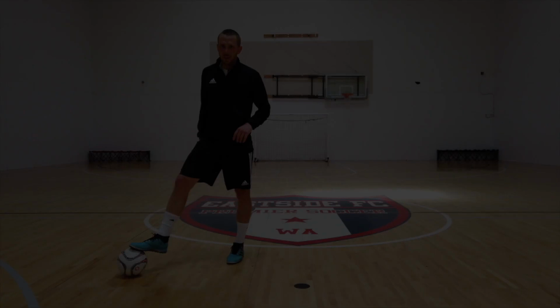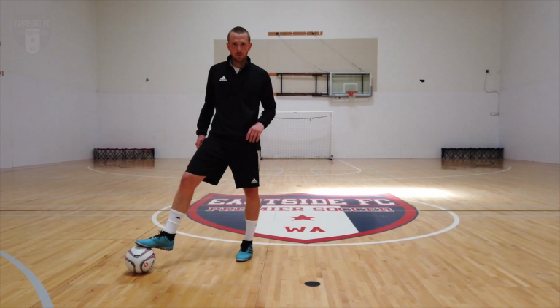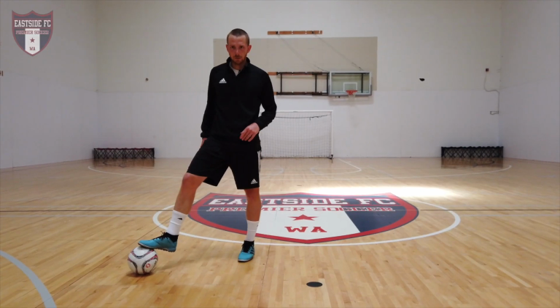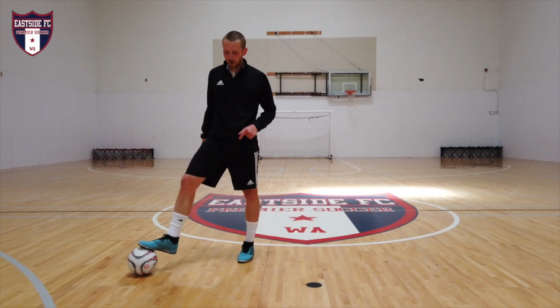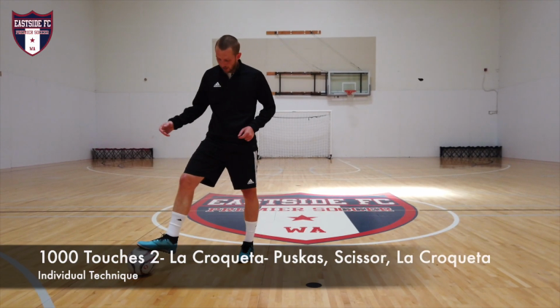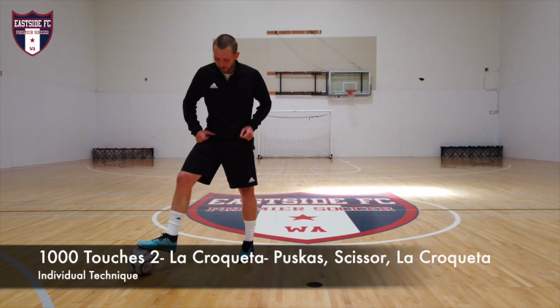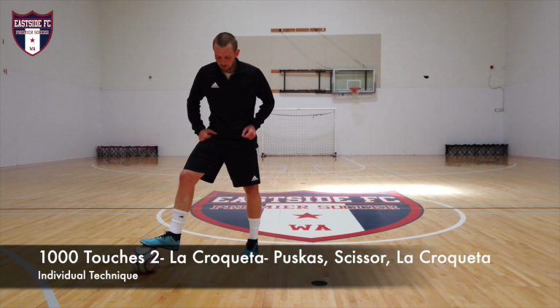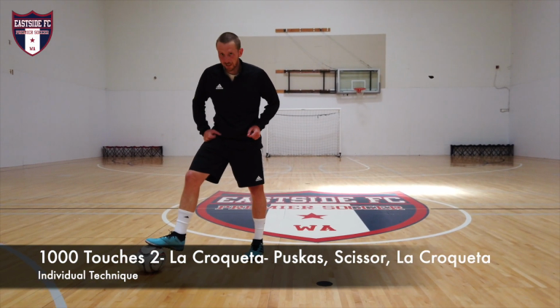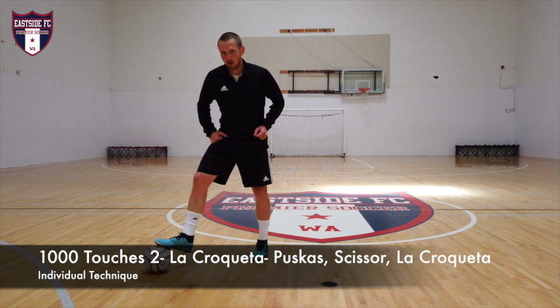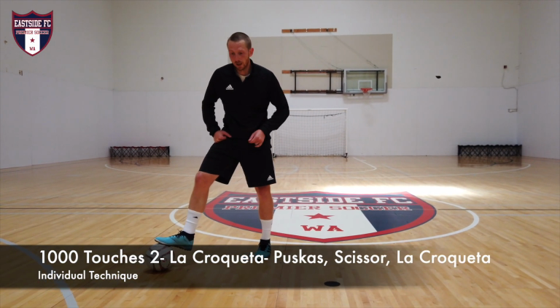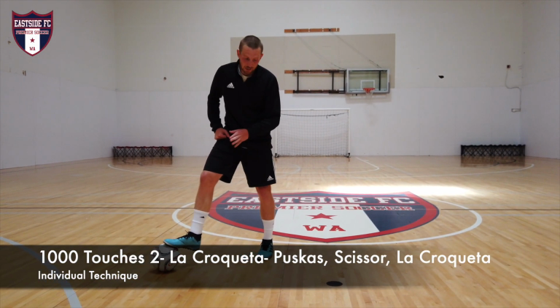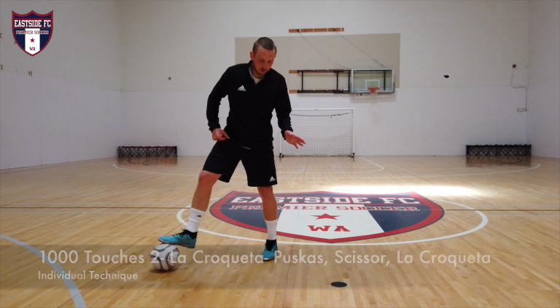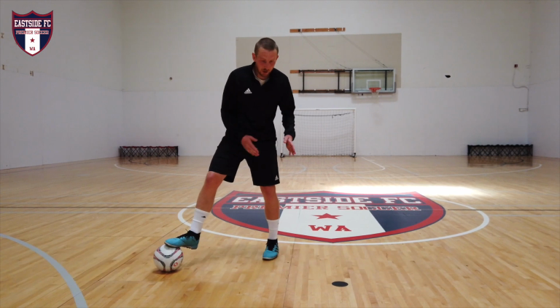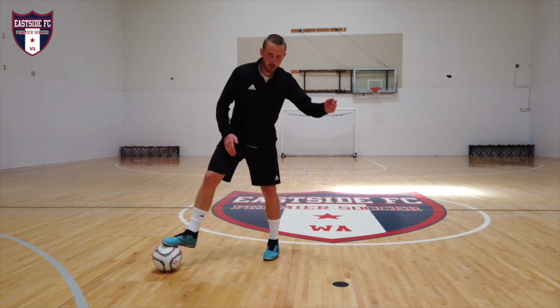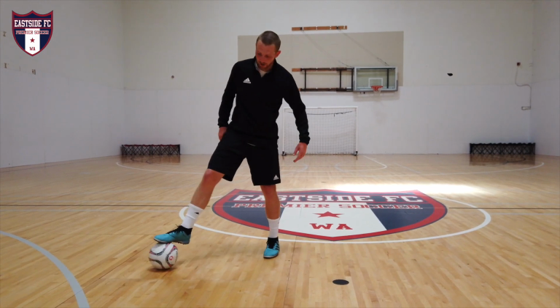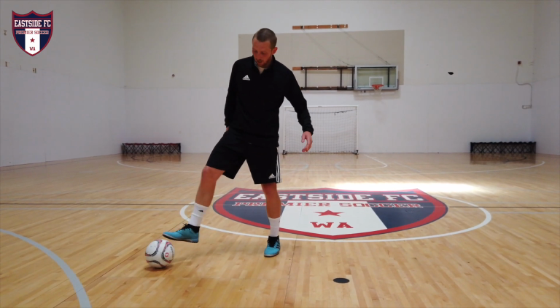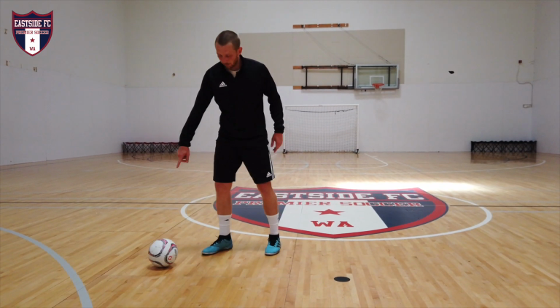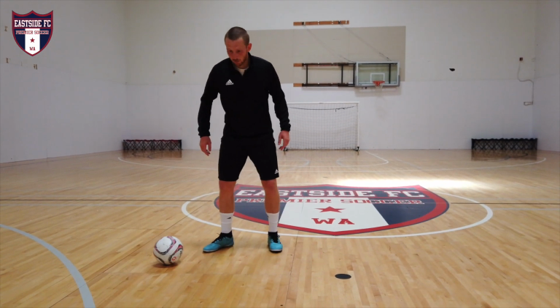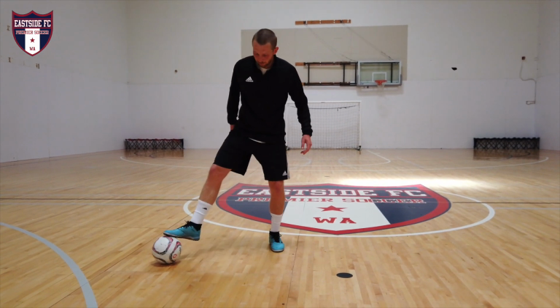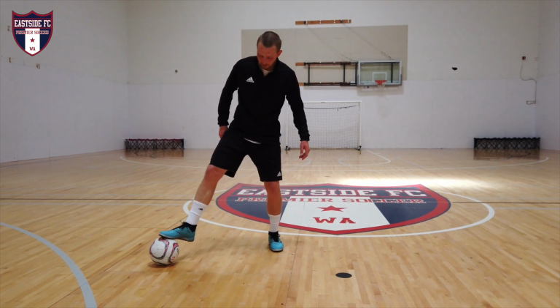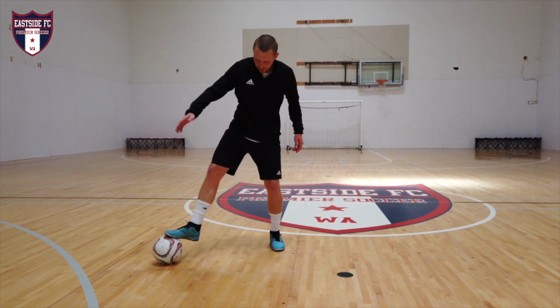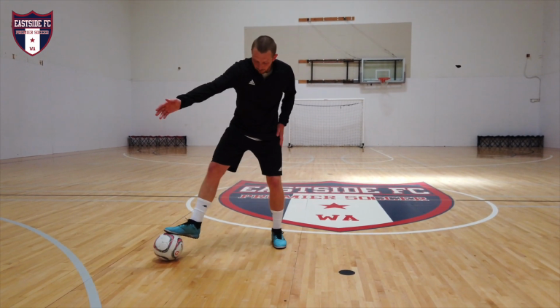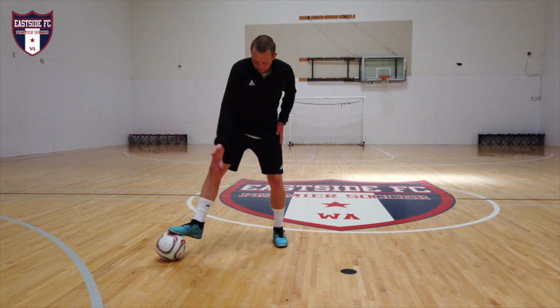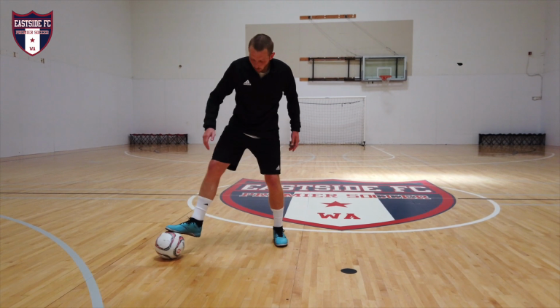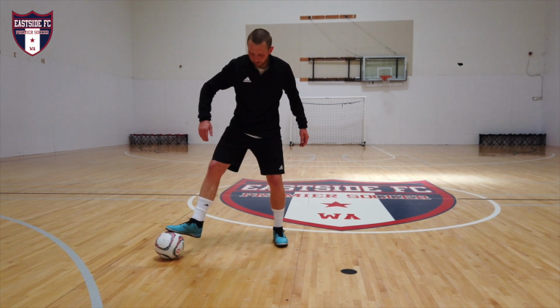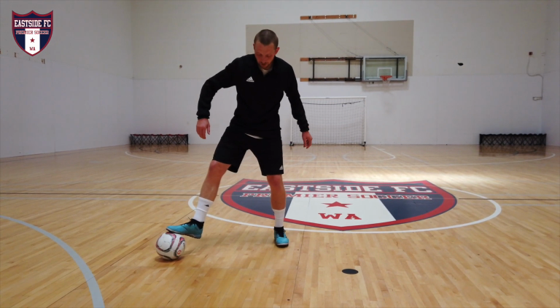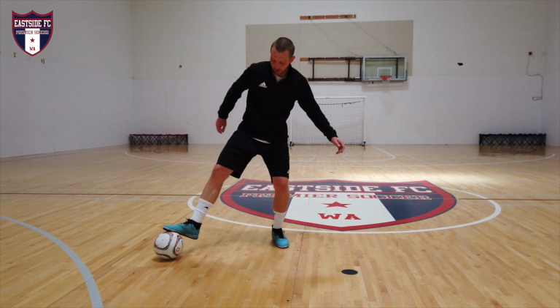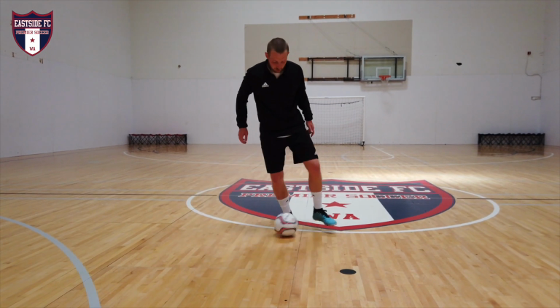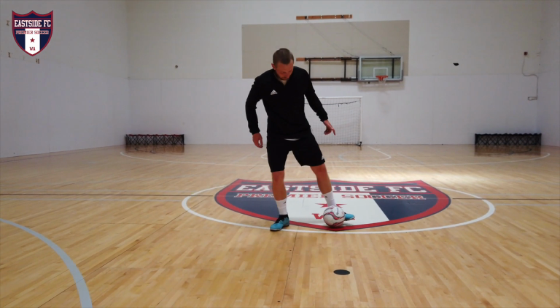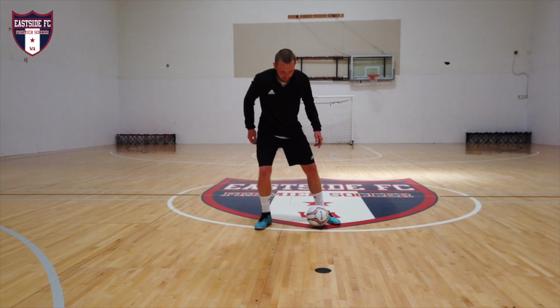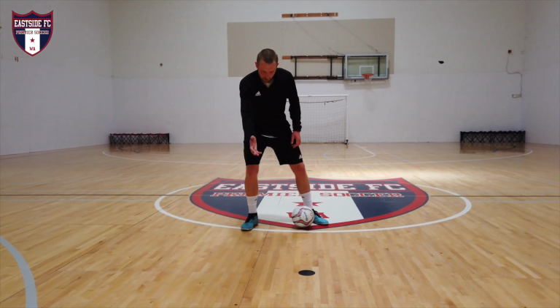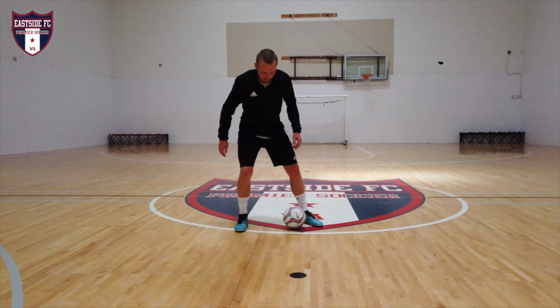Okay, last one — really similar. Going to use the pull-back to get the ball across, then scissor, and then cruyff out. I'm going to drag the ball with my right to my left, bringing it back away from the defender. This gets them to kind of come at me.